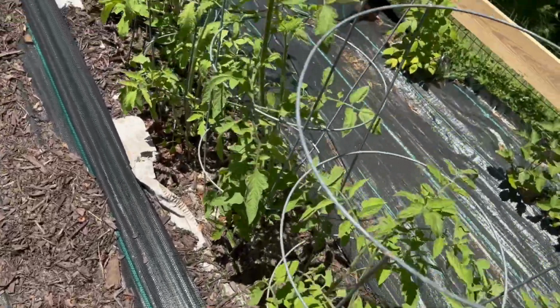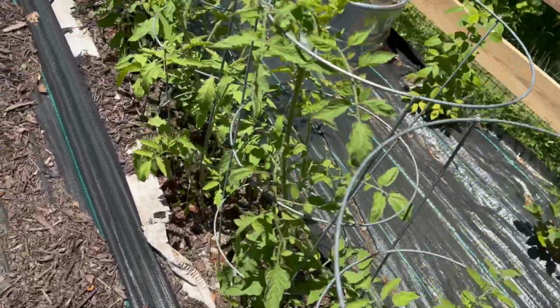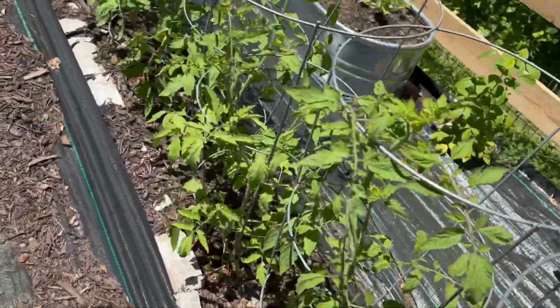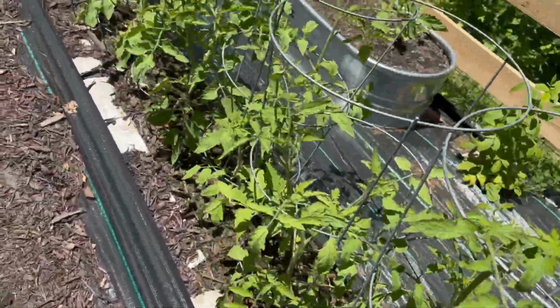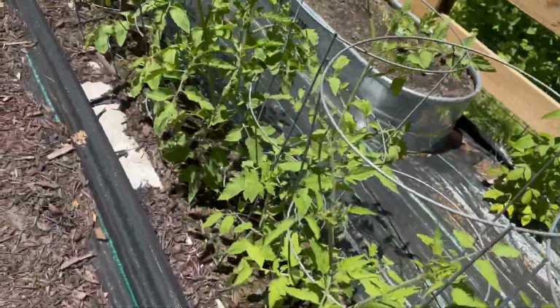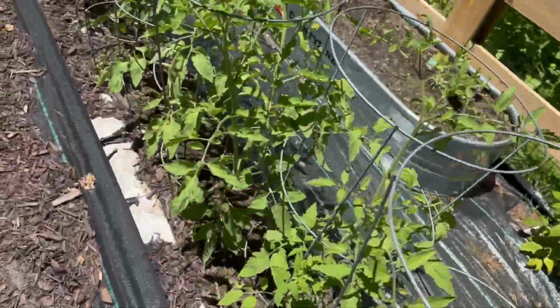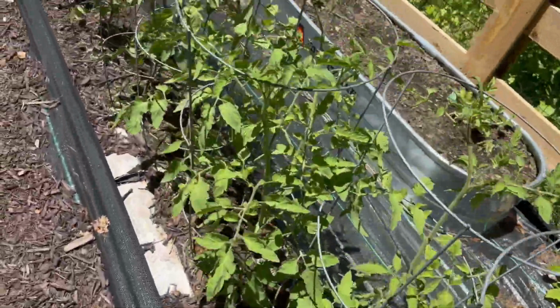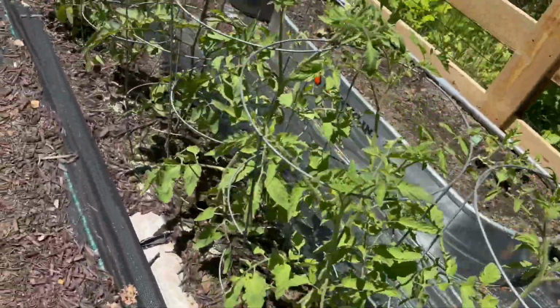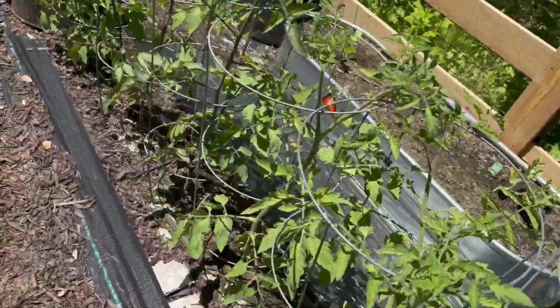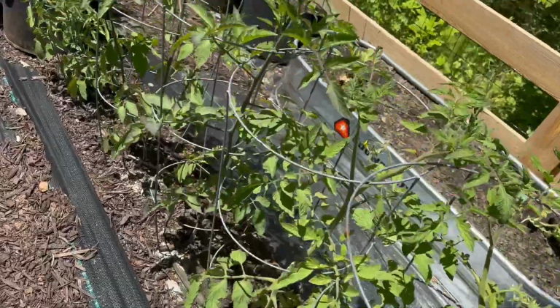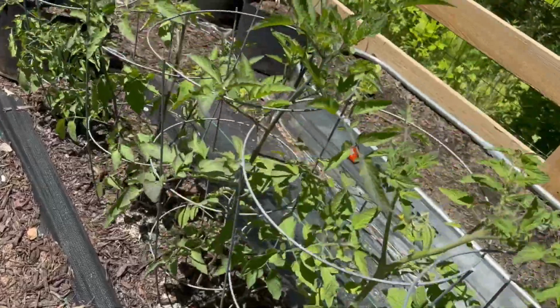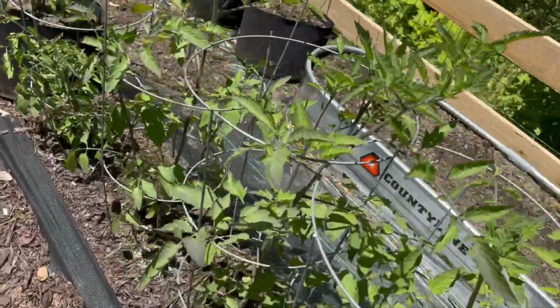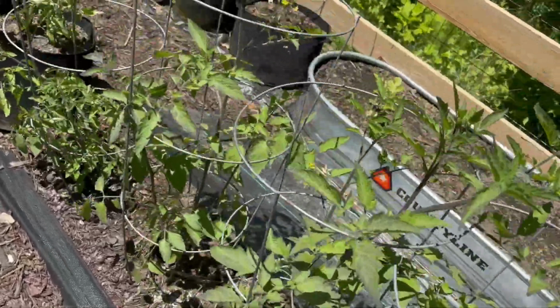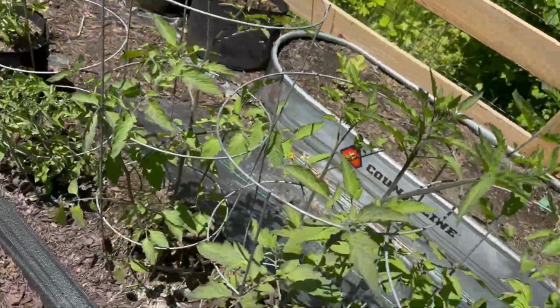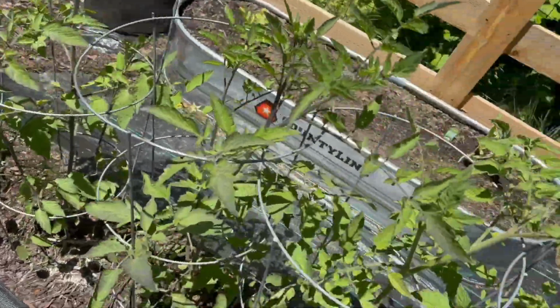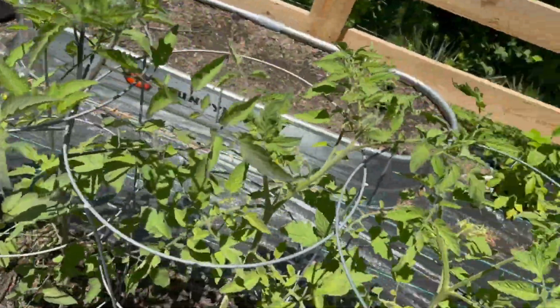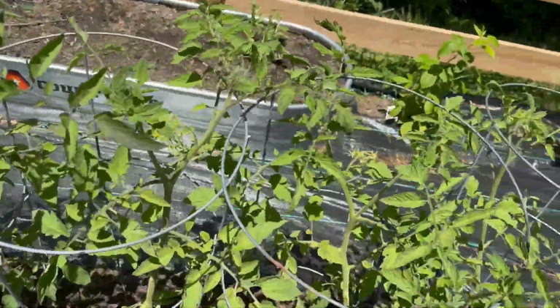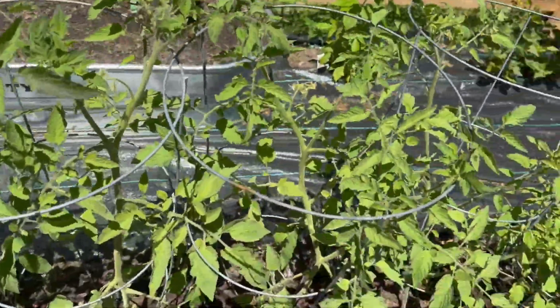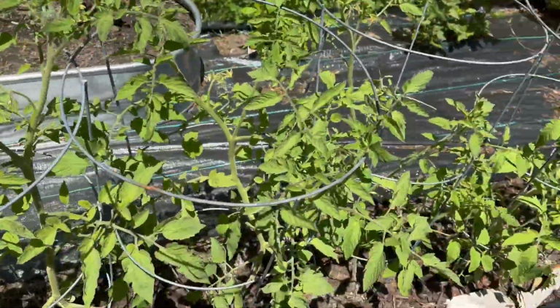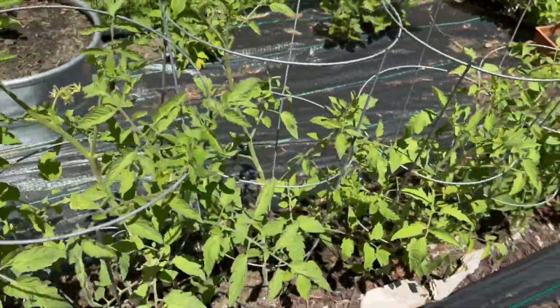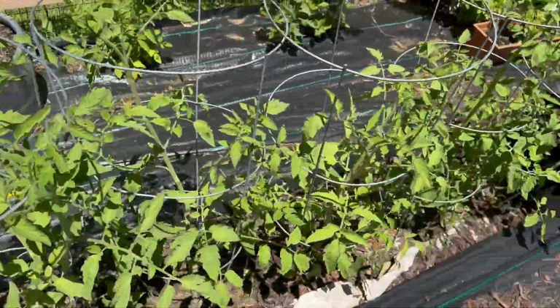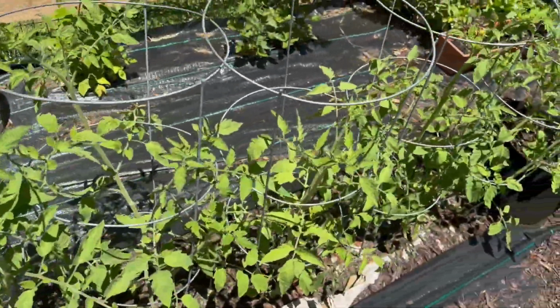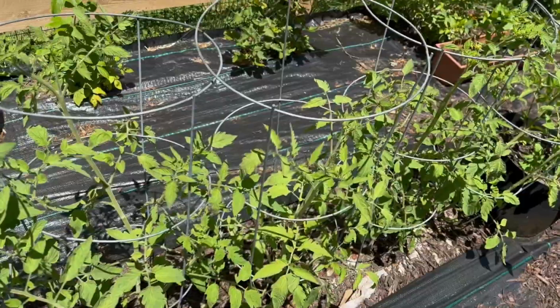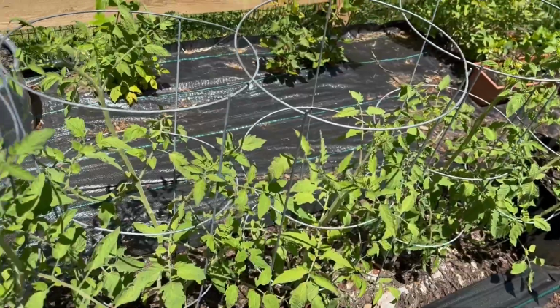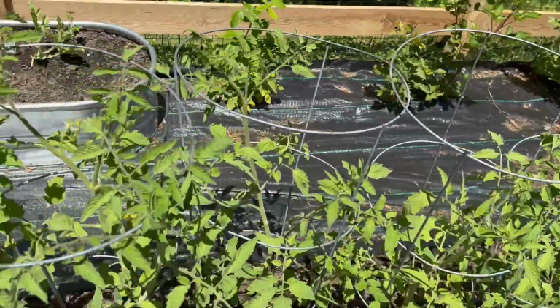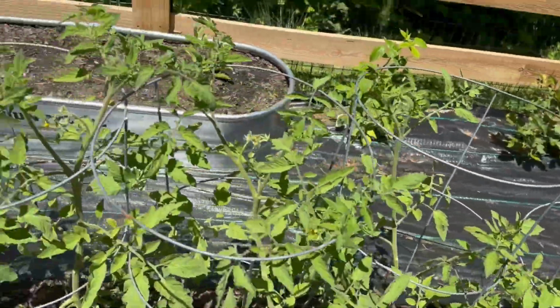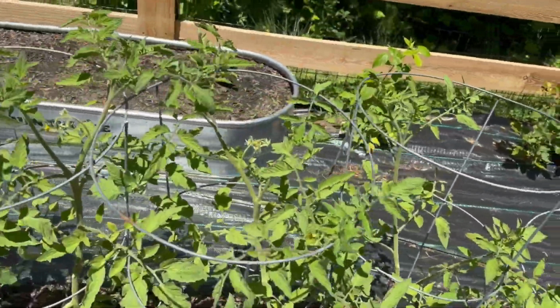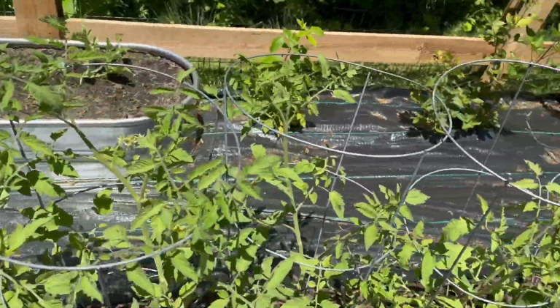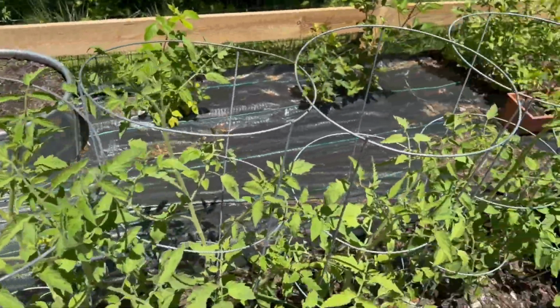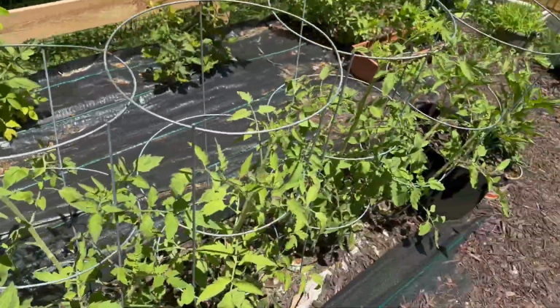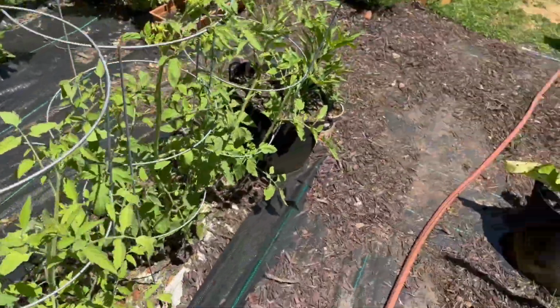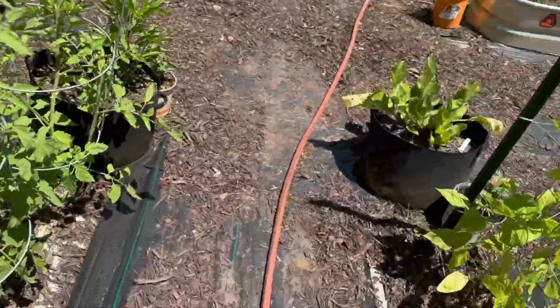And these are all the tomatoes, about three and a half to four feet, which is pretty good for this time of year. So far we're gonna need a bigger trellis.